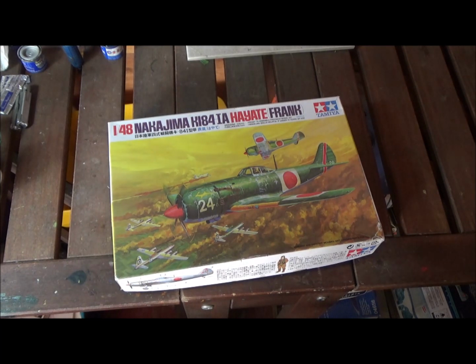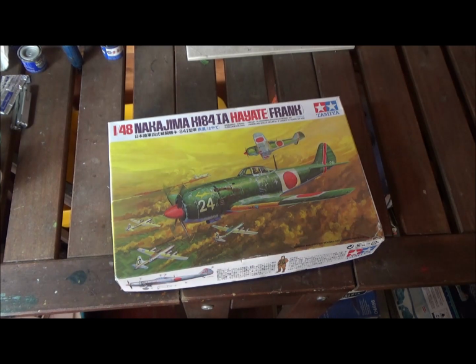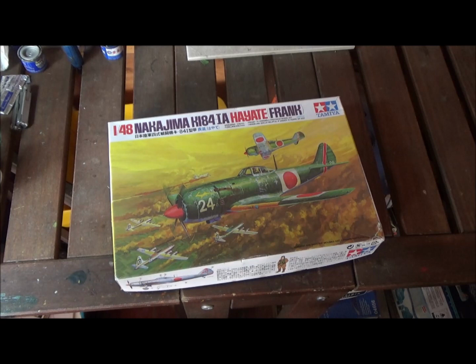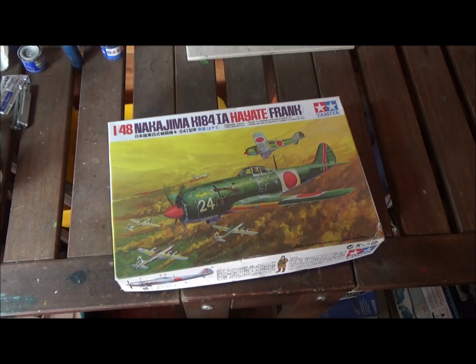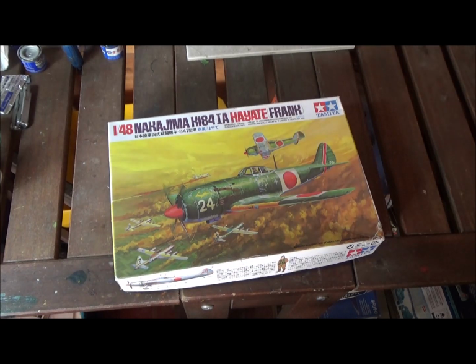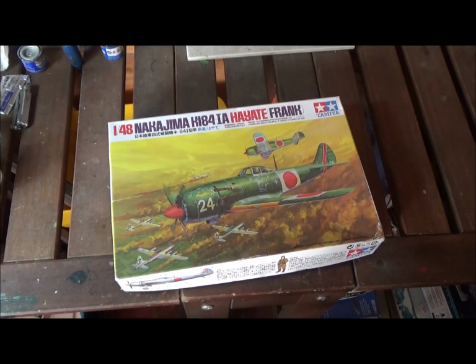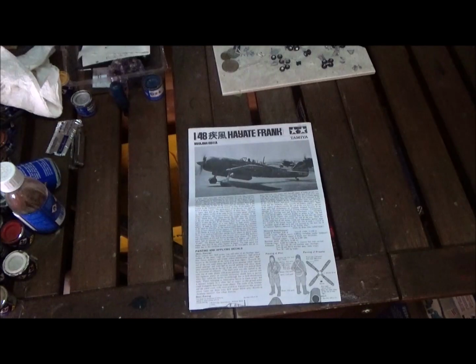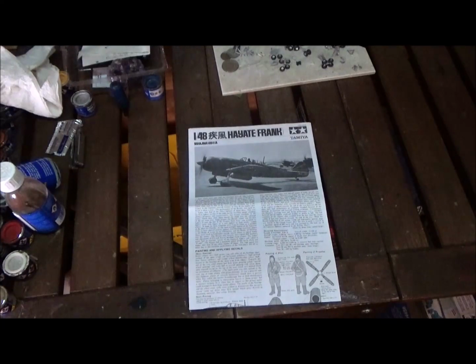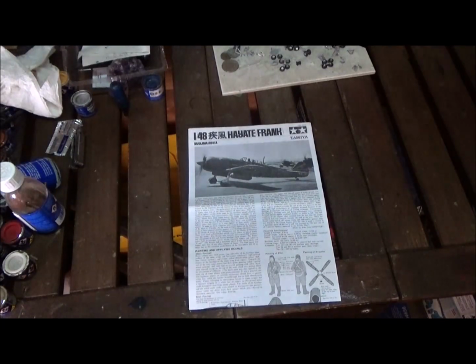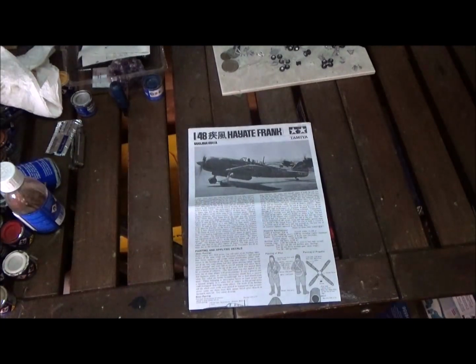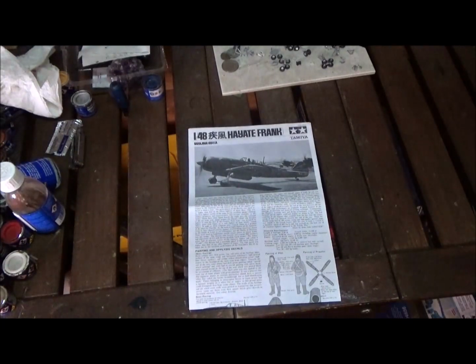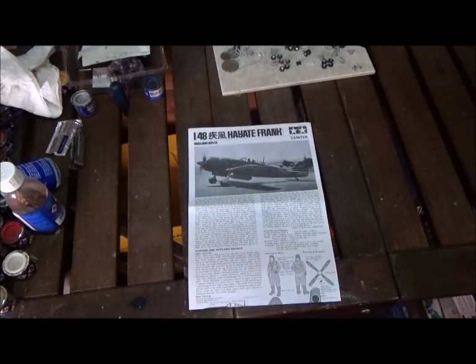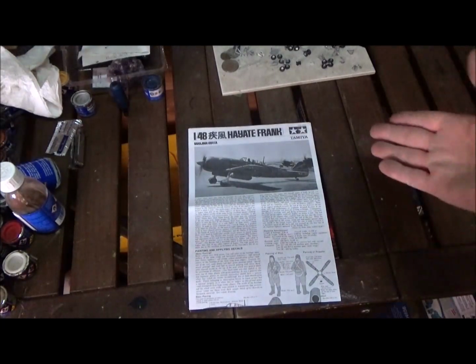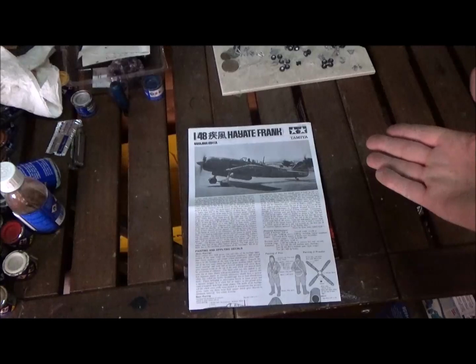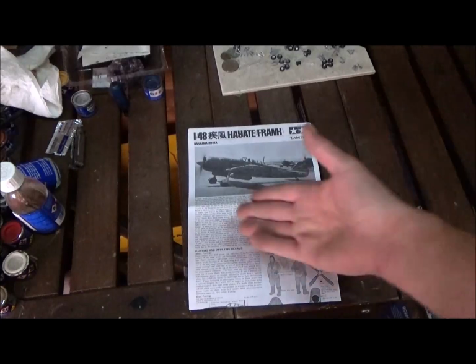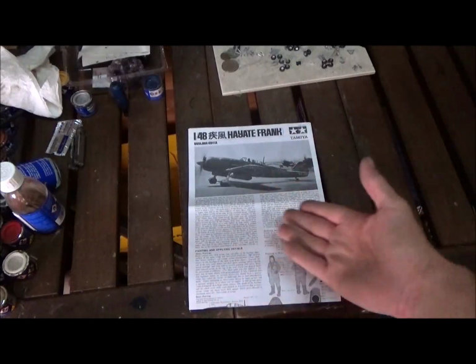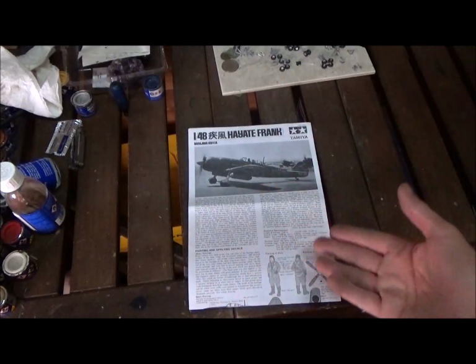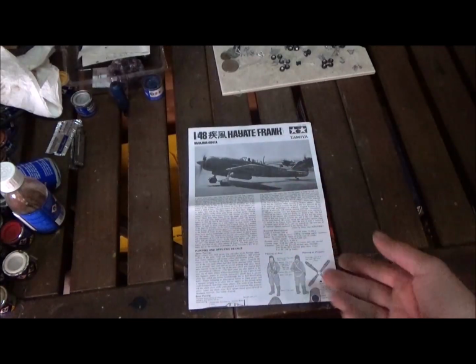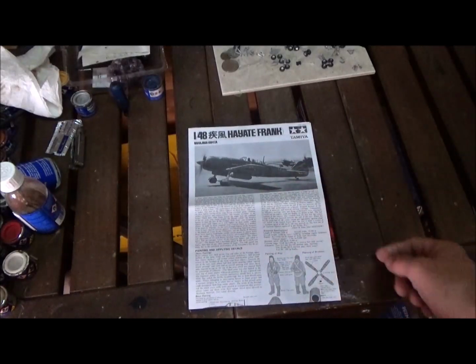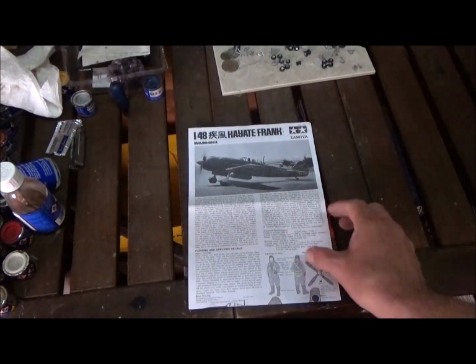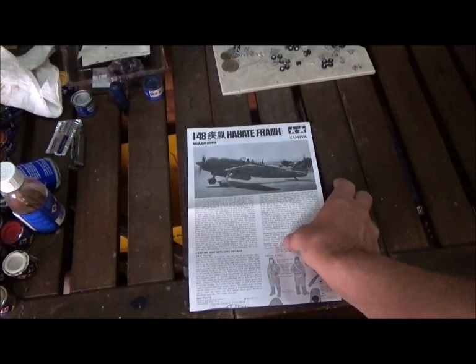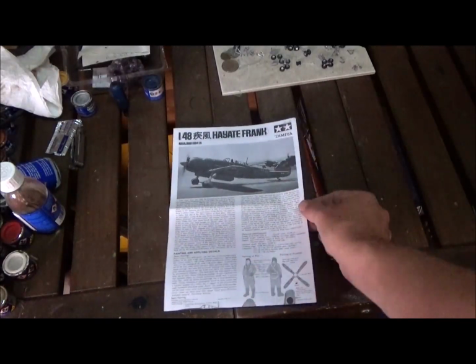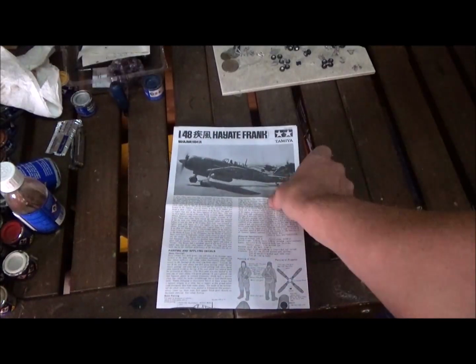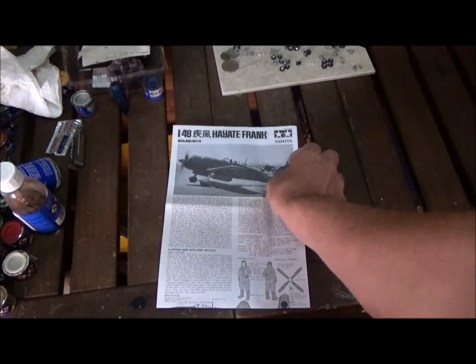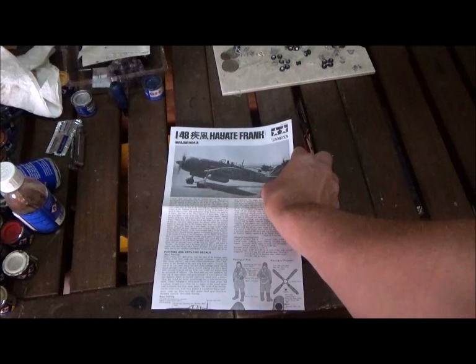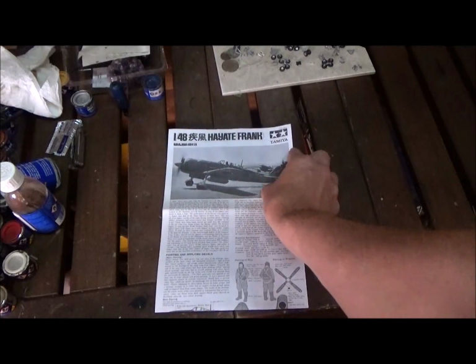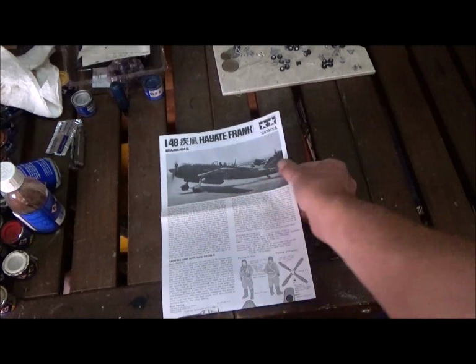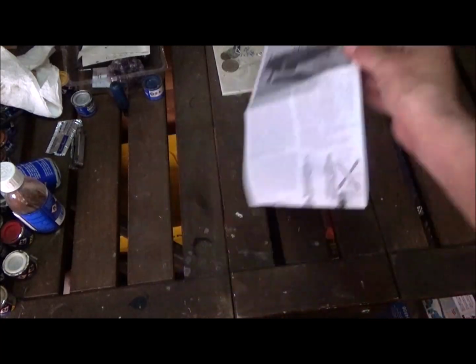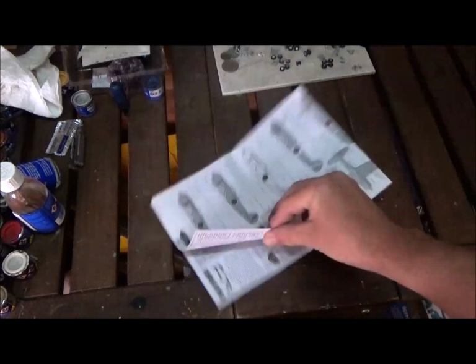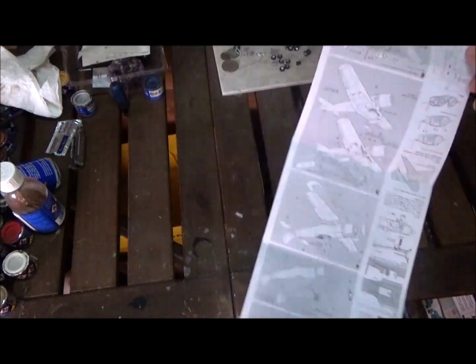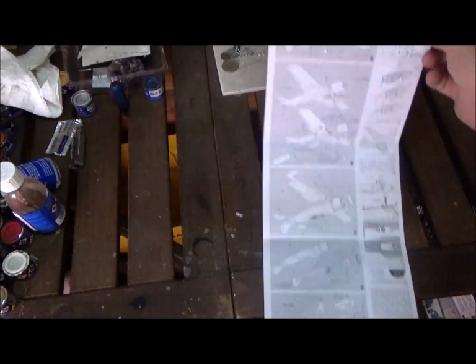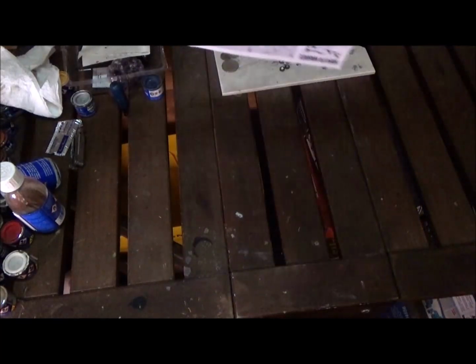Let's take a look at the instruction sheet. There's a lot of information here in English, and specifications too. It's a really simple instruction sheet — just one page, front and back.